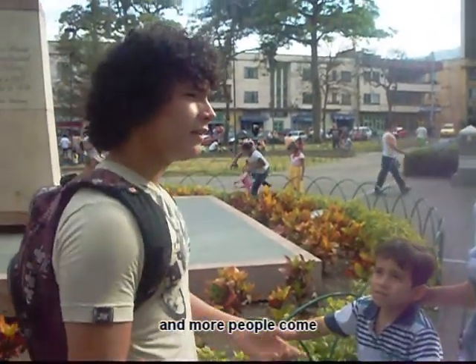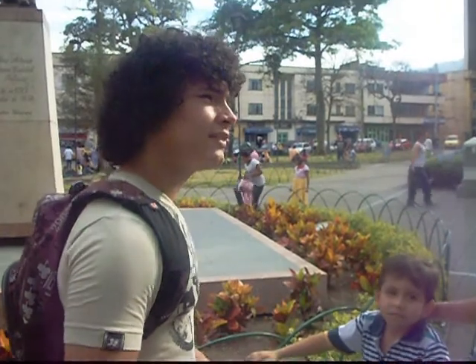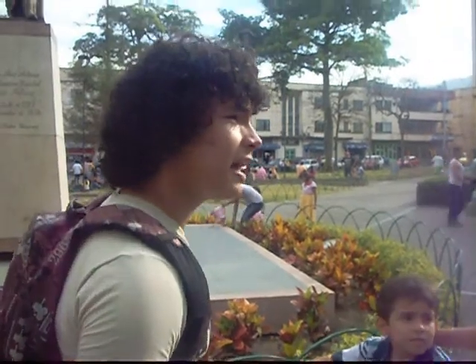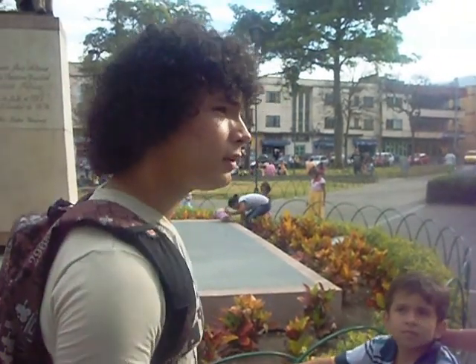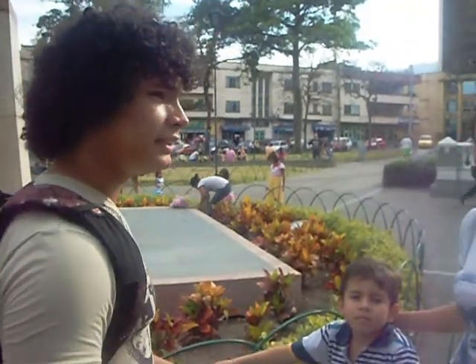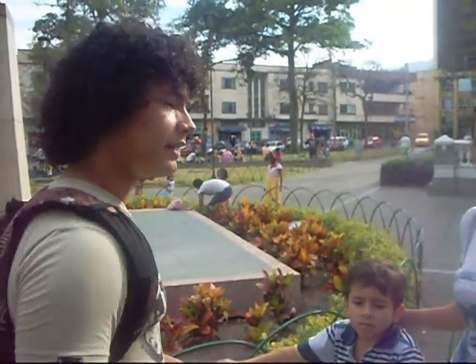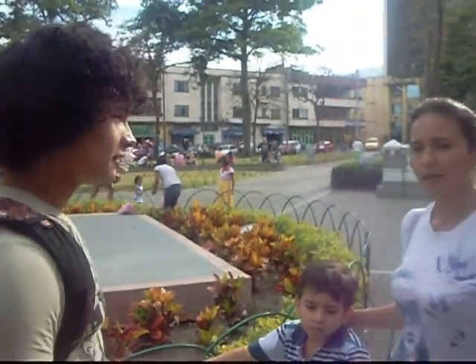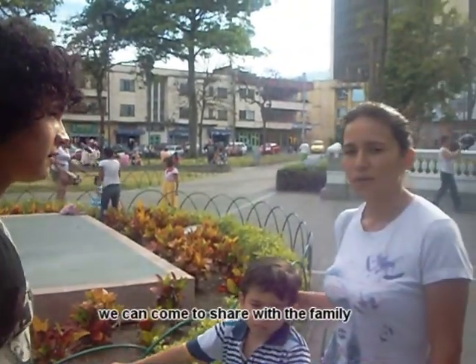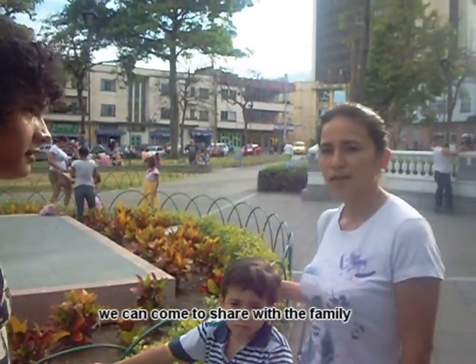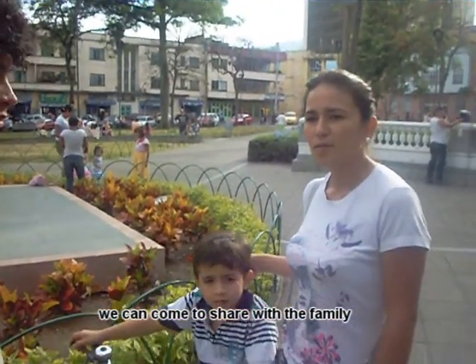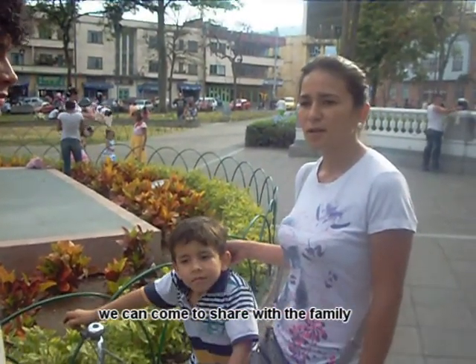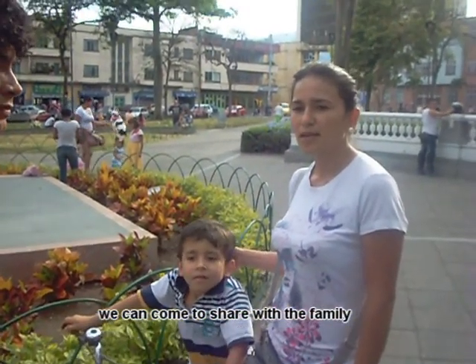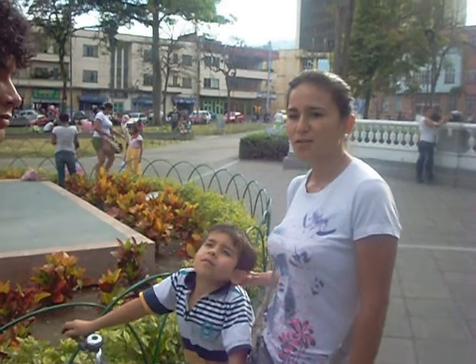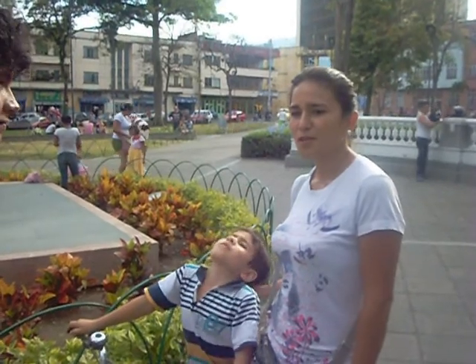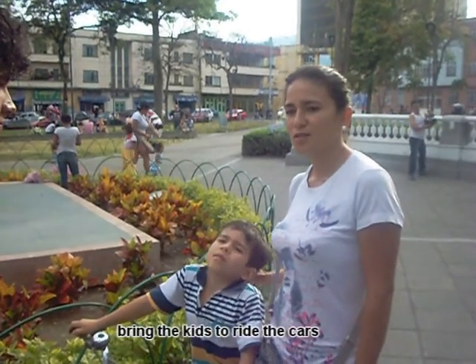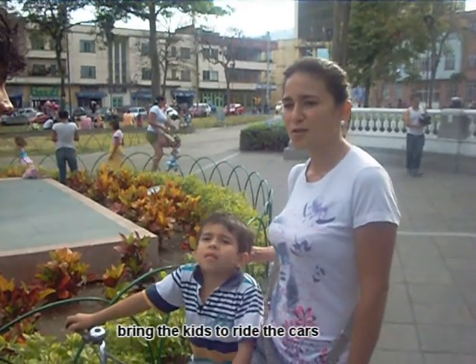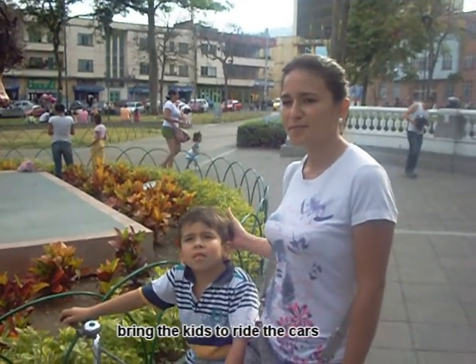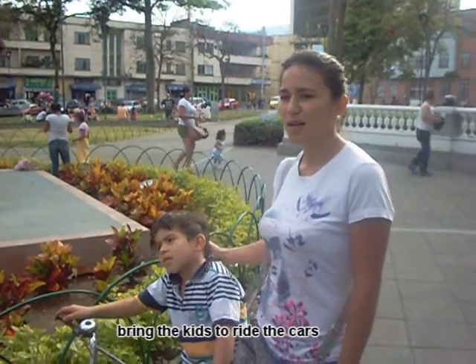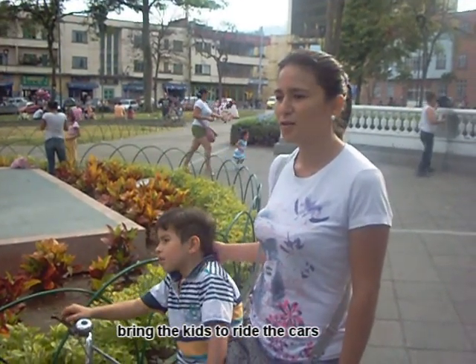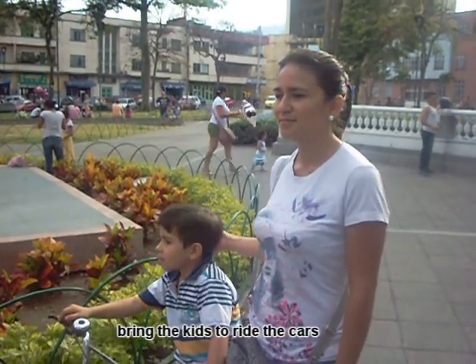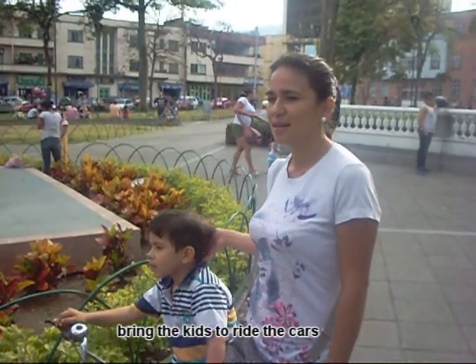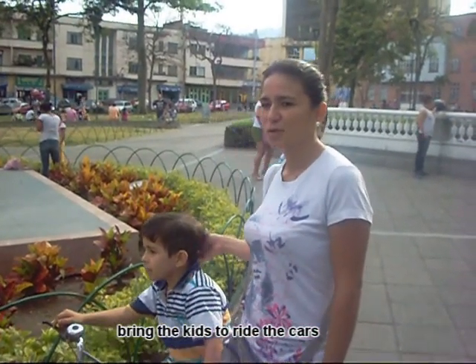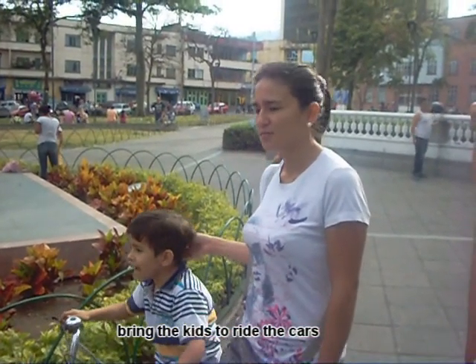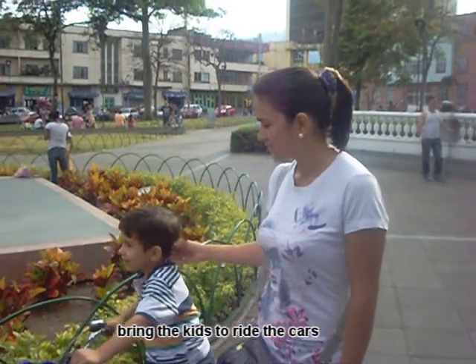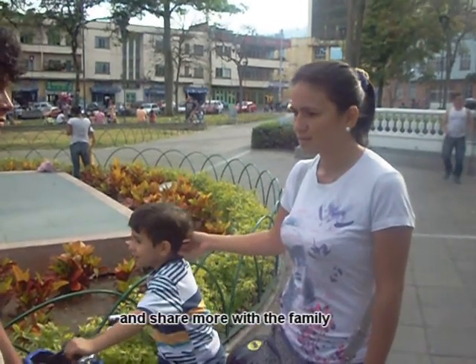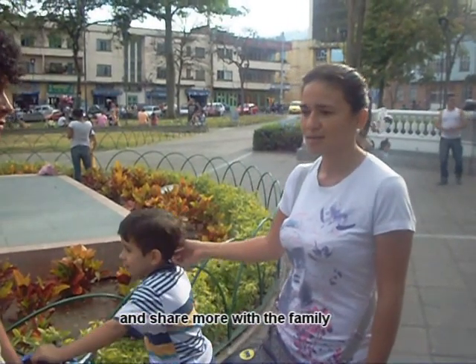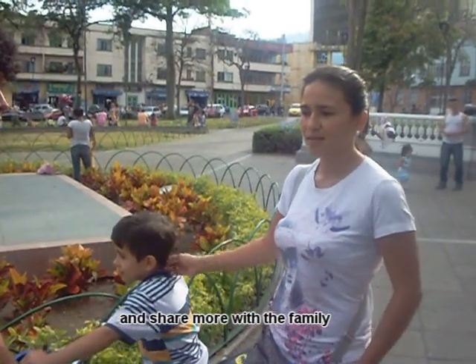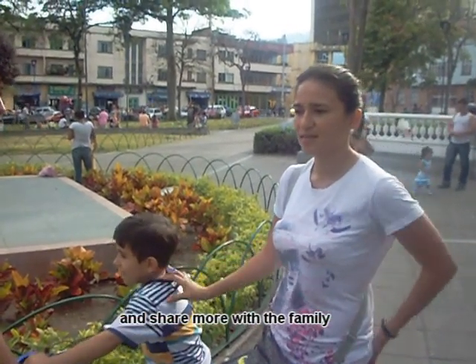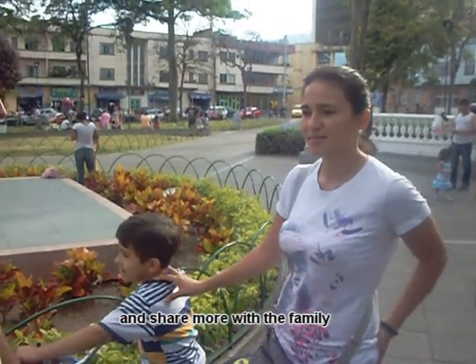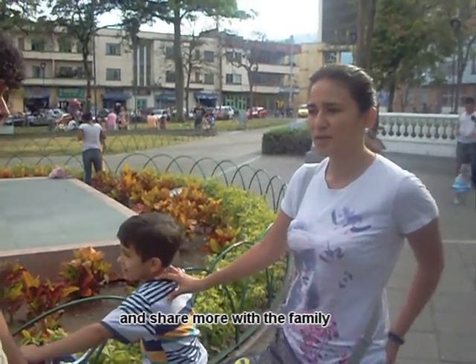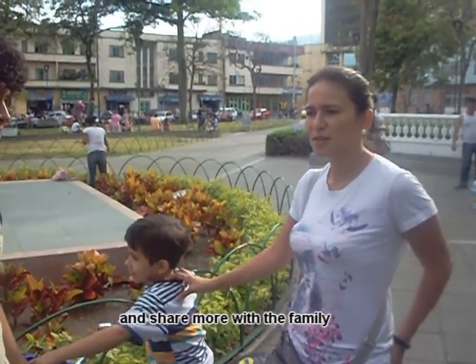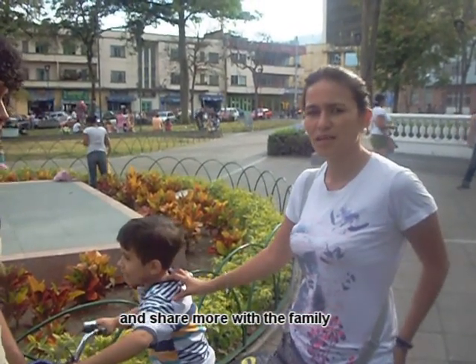What activities can people do in this park? We can come to share with the family, bring the children who don't have cars, they eat cake, and we can share more with the family.